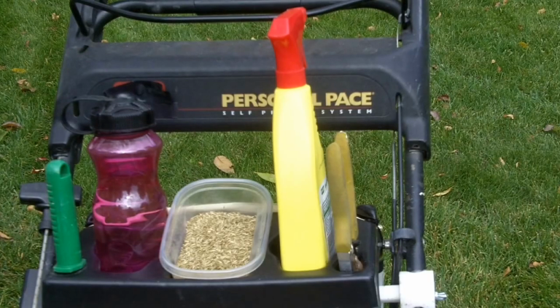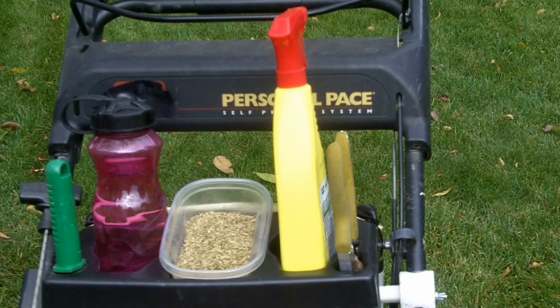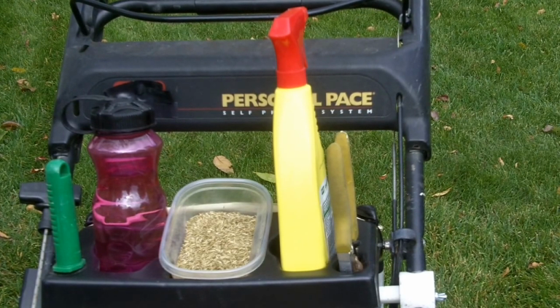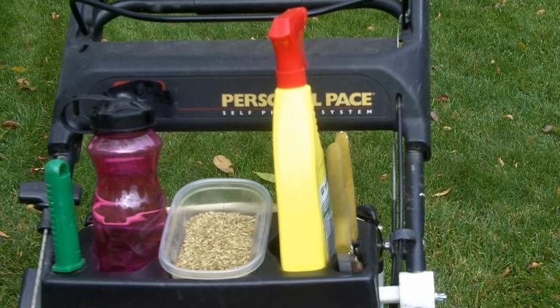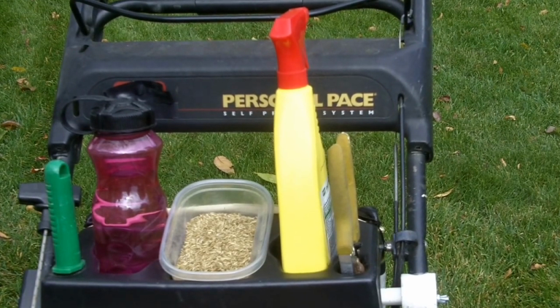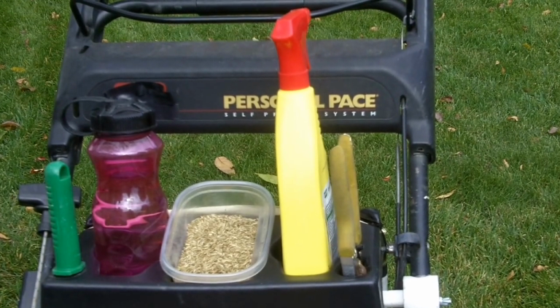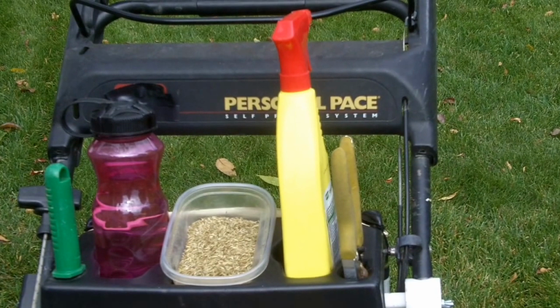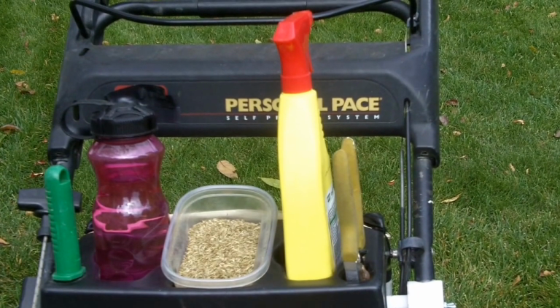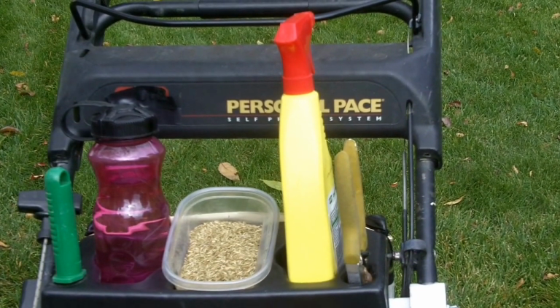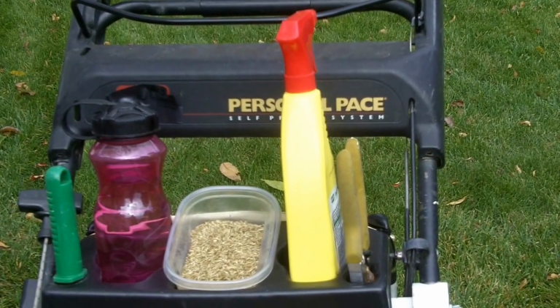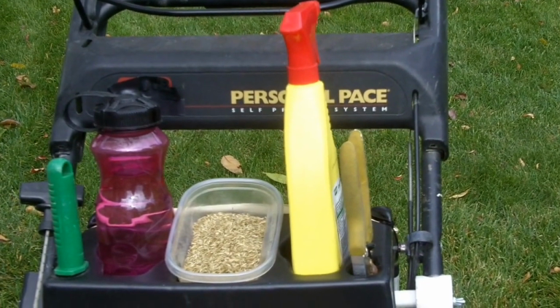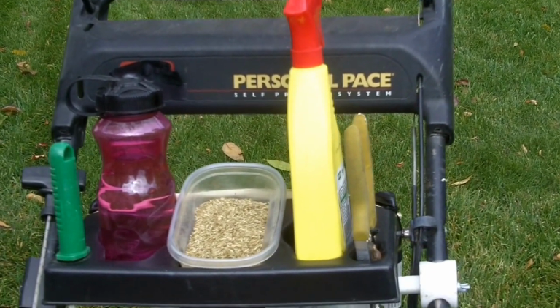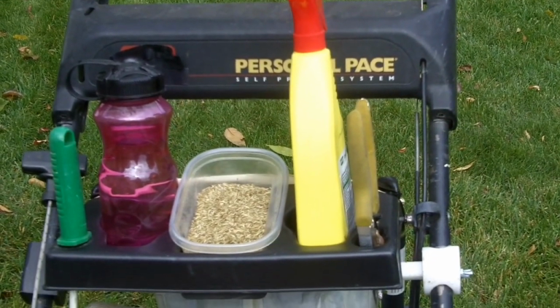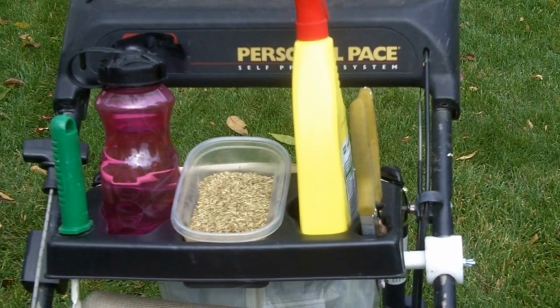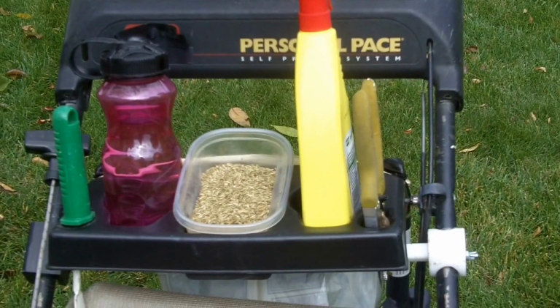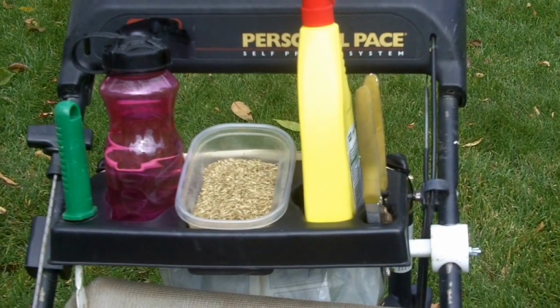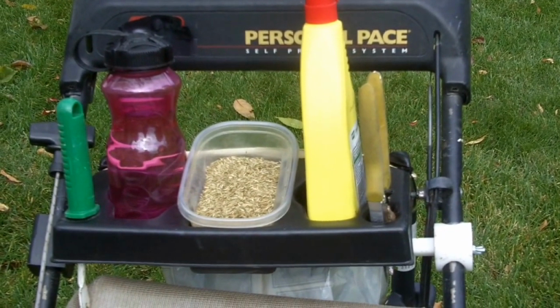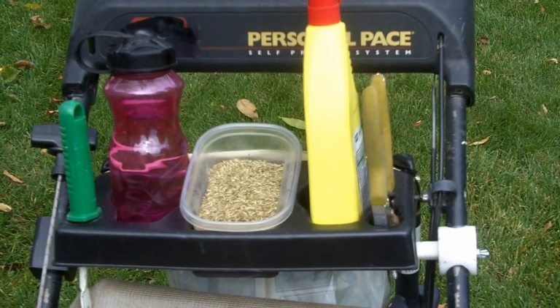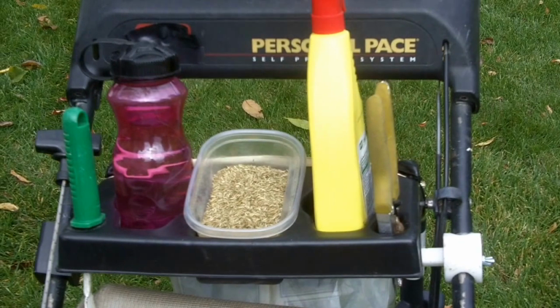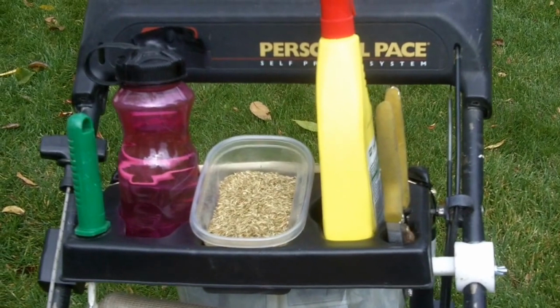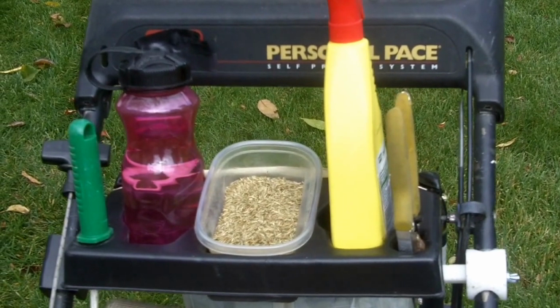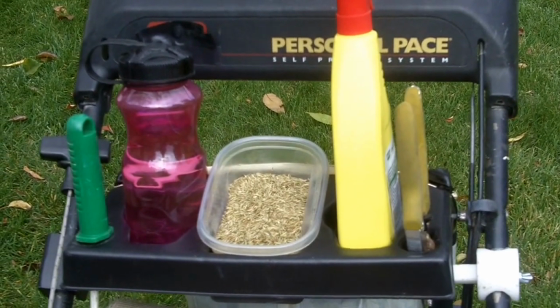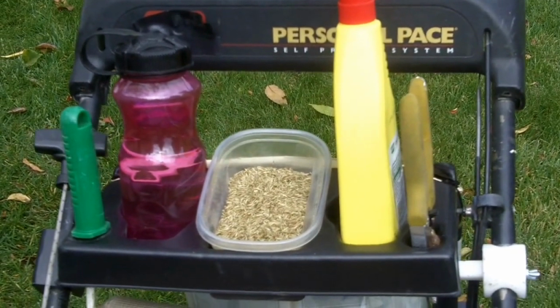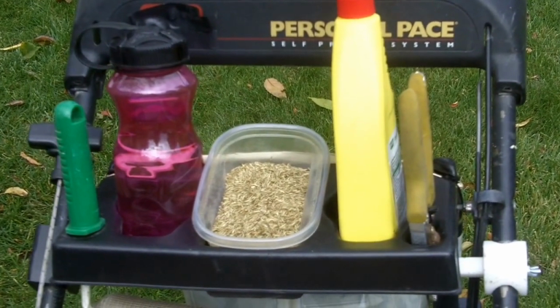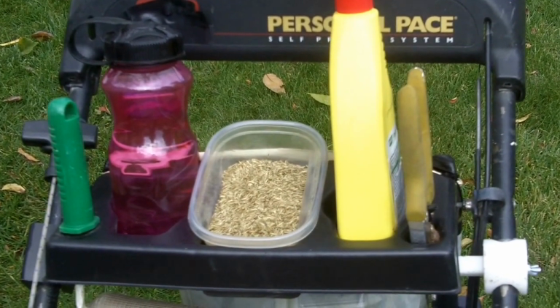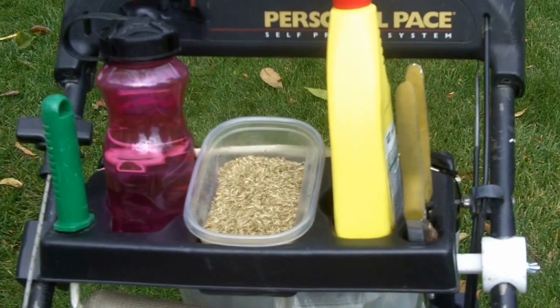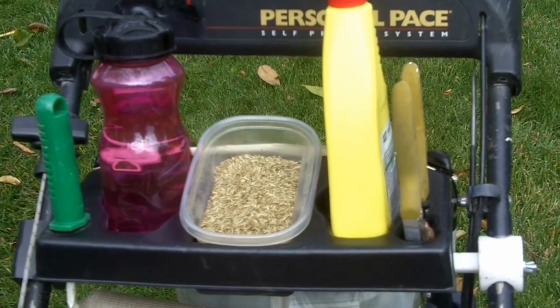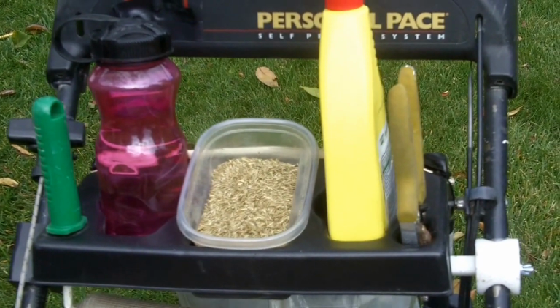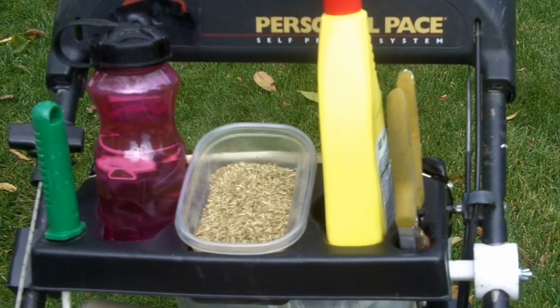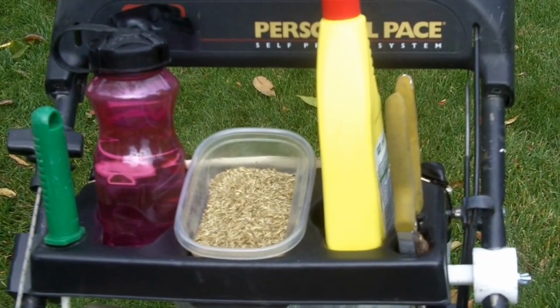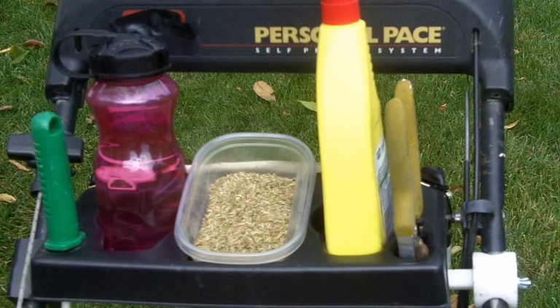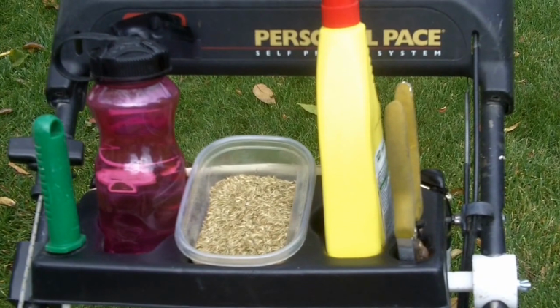Introducing the Yard Guard — the most exciting advancement in the lawn mowing experience since push went to engine propelled. An easy snap-on attachment with multiple applications for the health and beautification of your lawn.